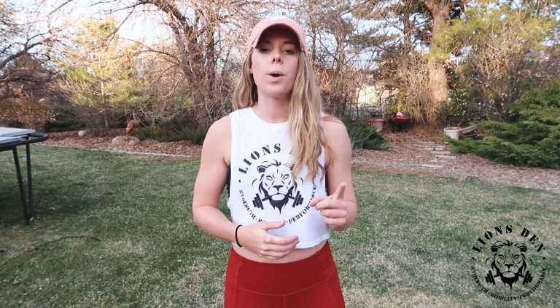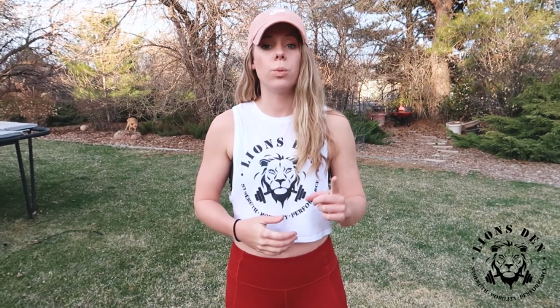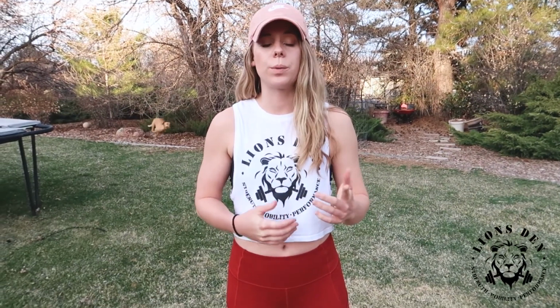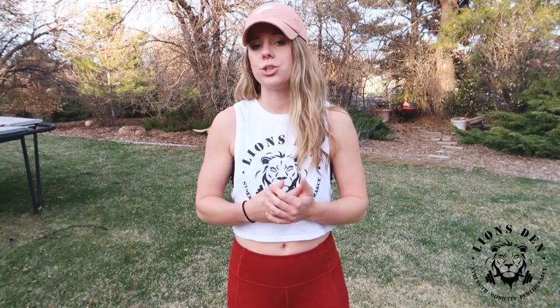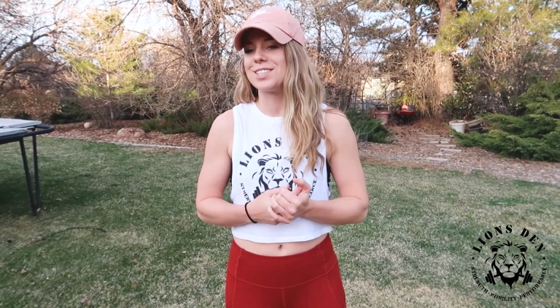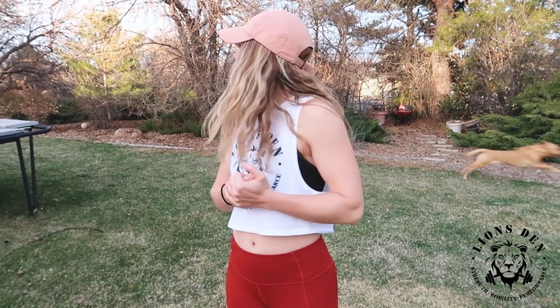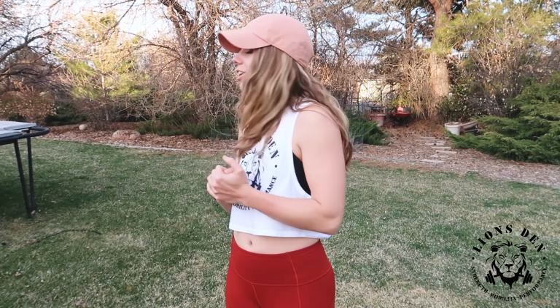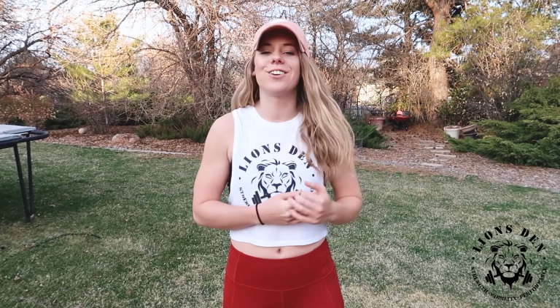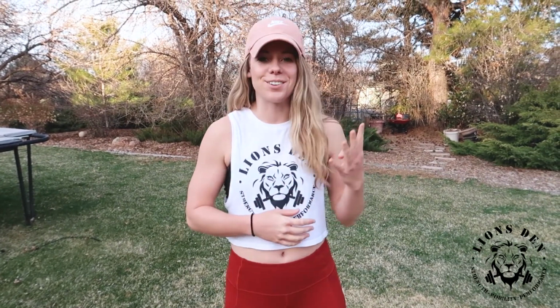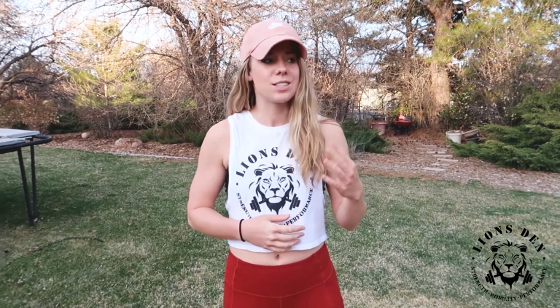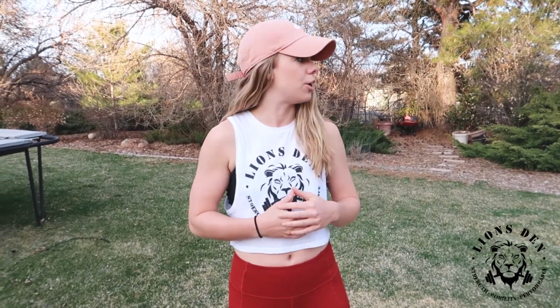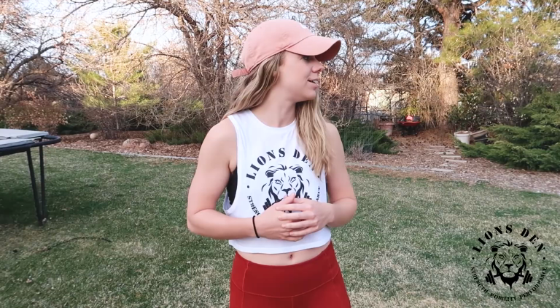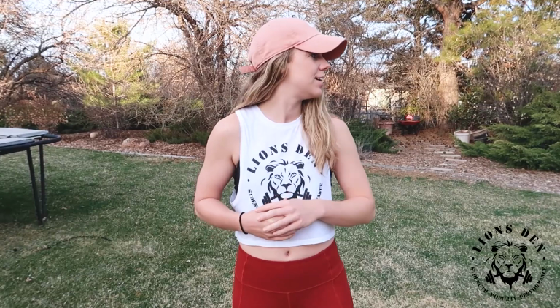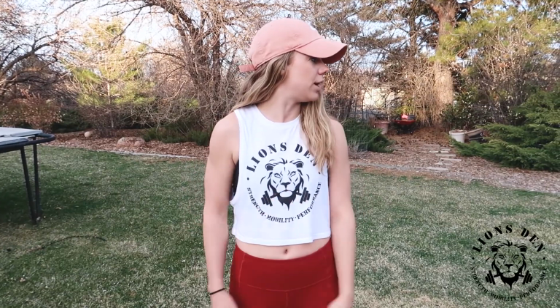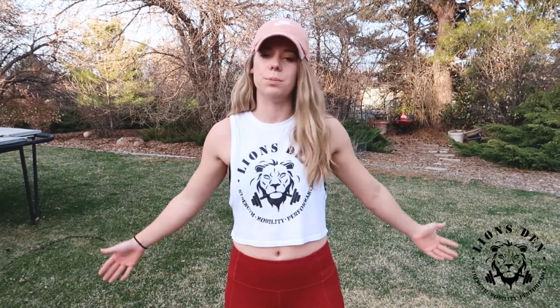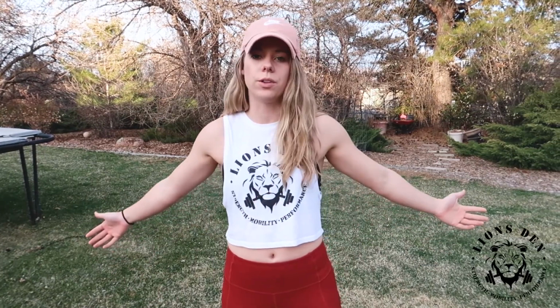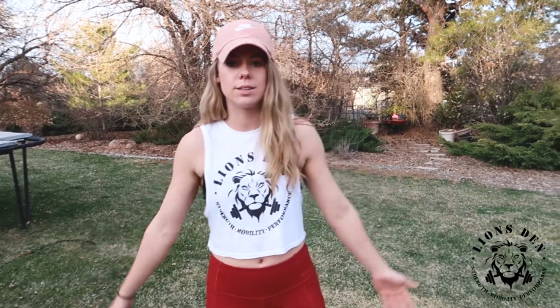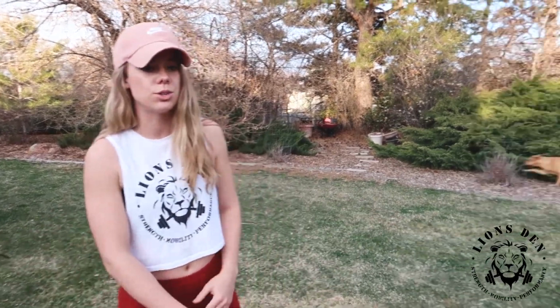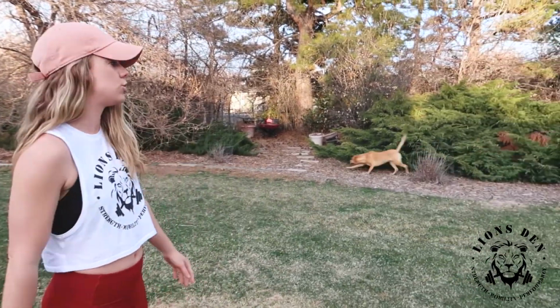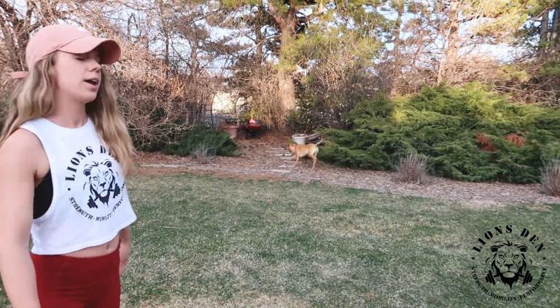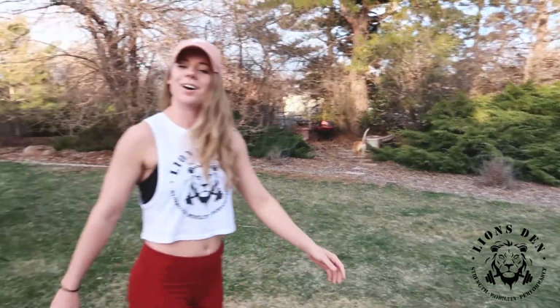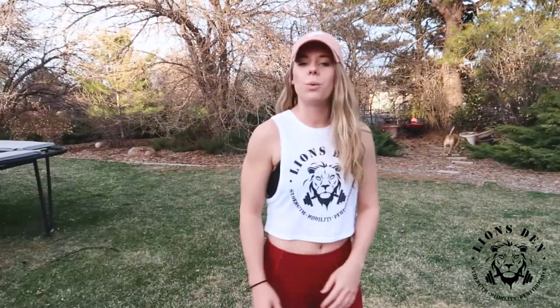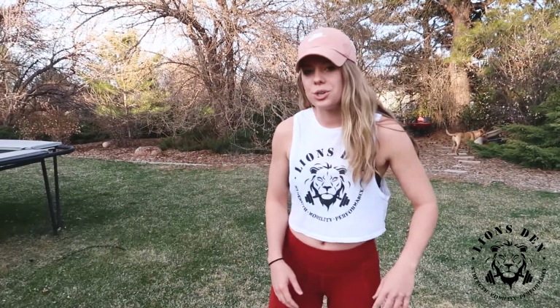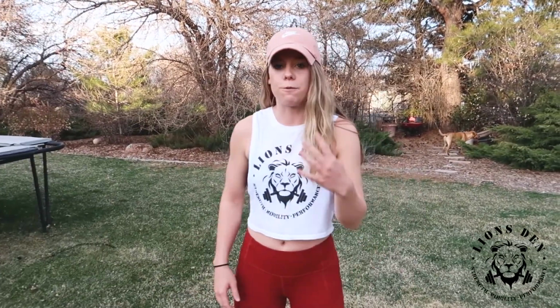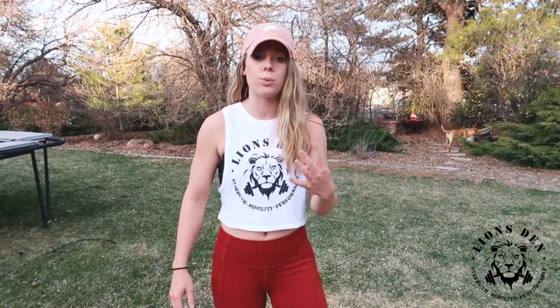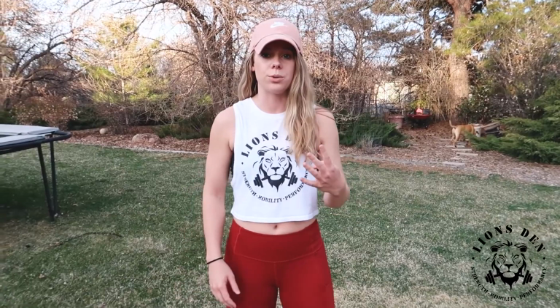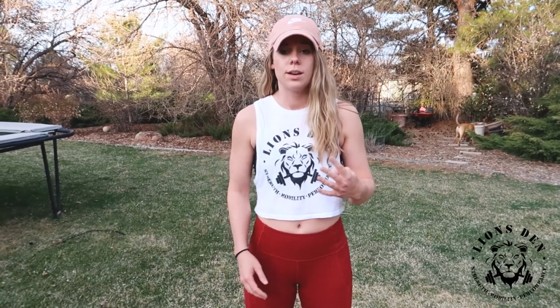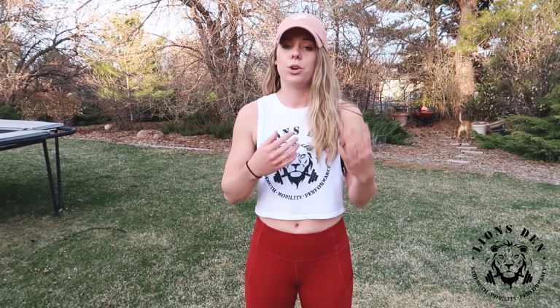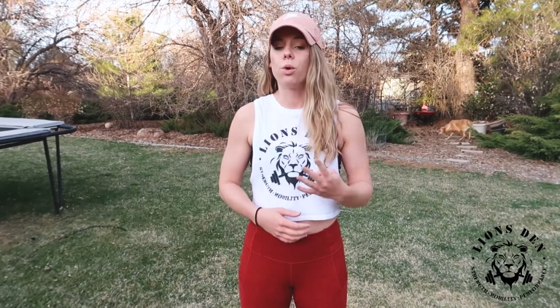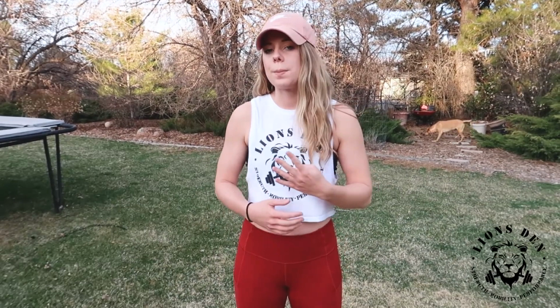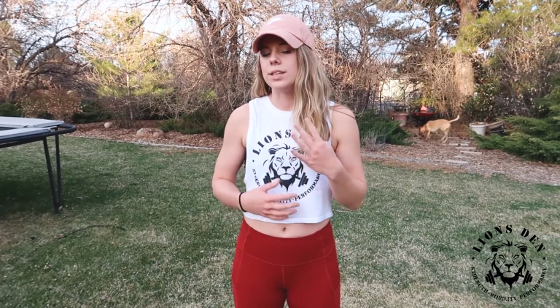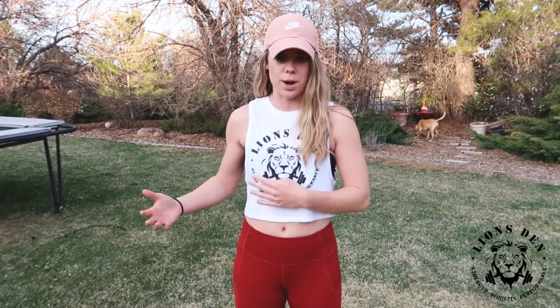So for part one, what we're going to do is four different rounds. That's my dog making her debut on the Lions Den YouTube page. So we're going to do four rounds and we're going to do four reps each round.